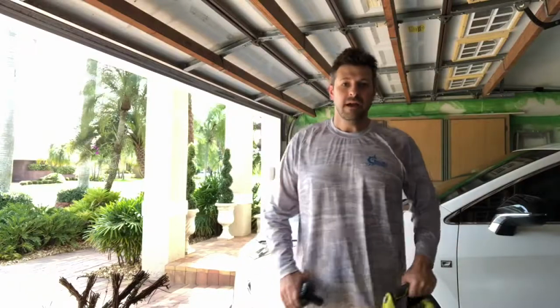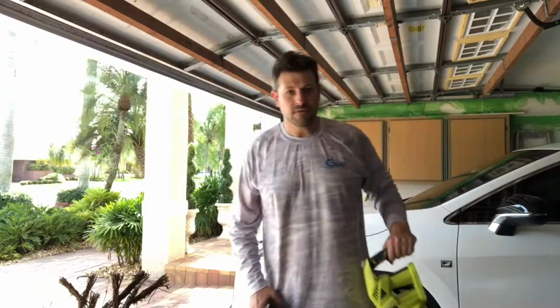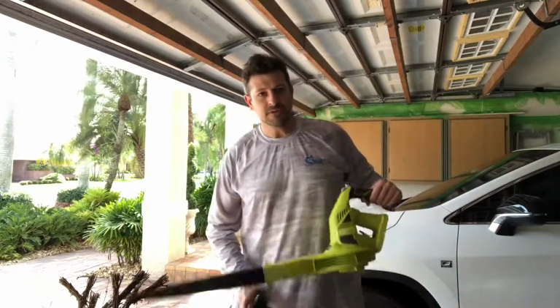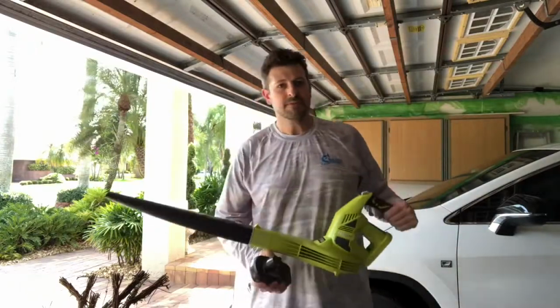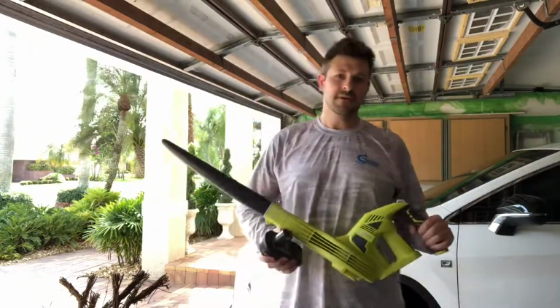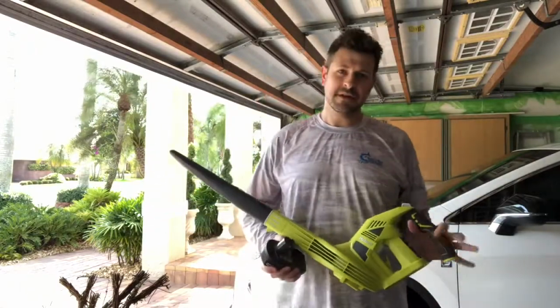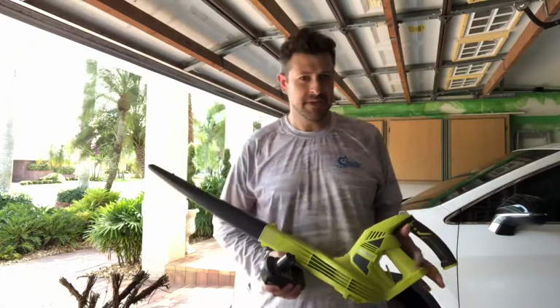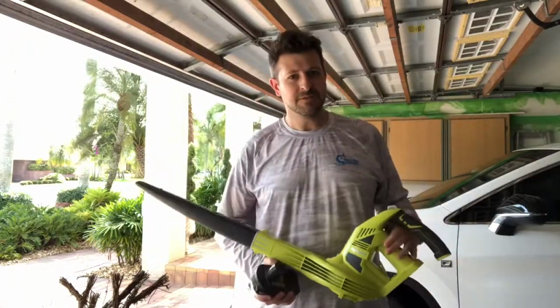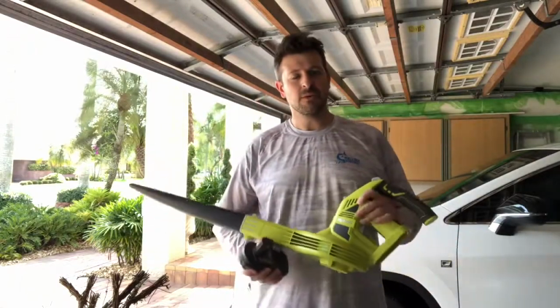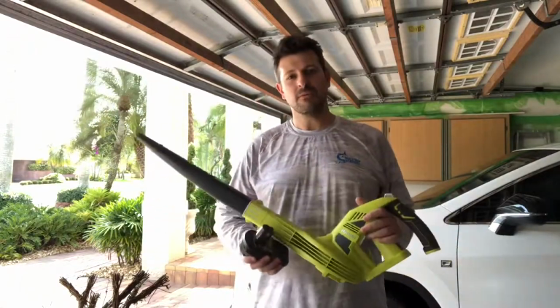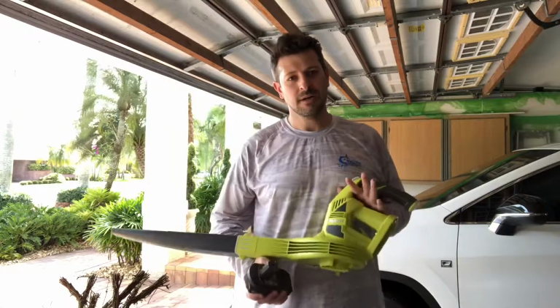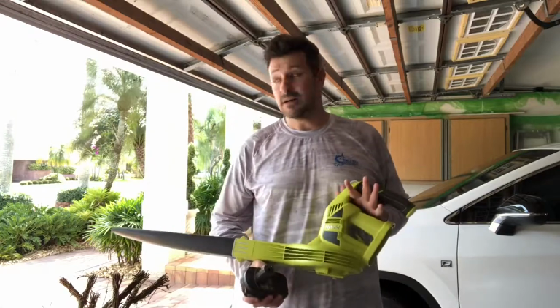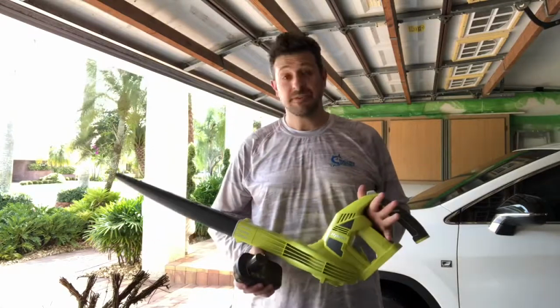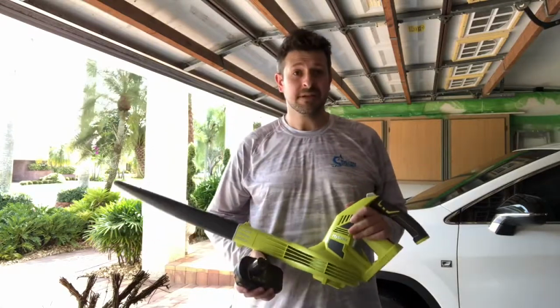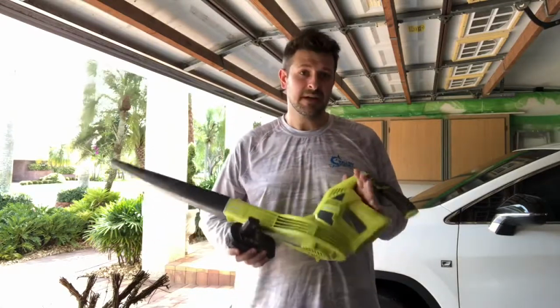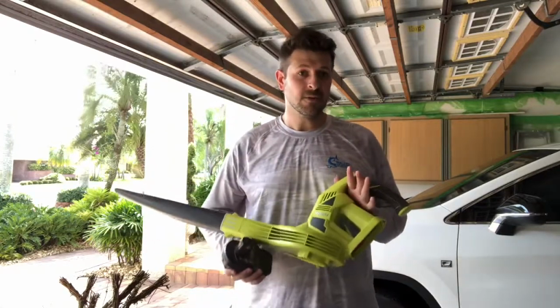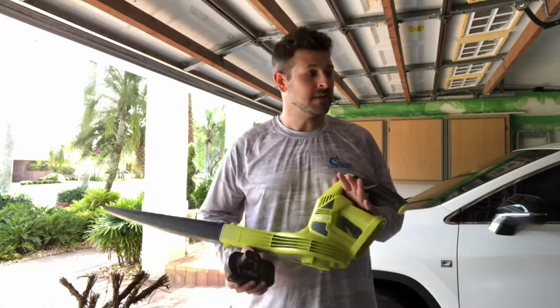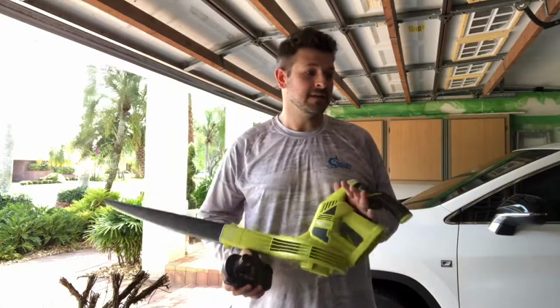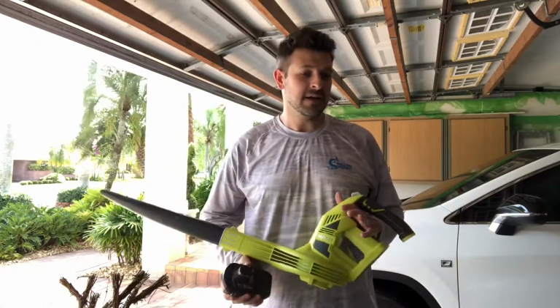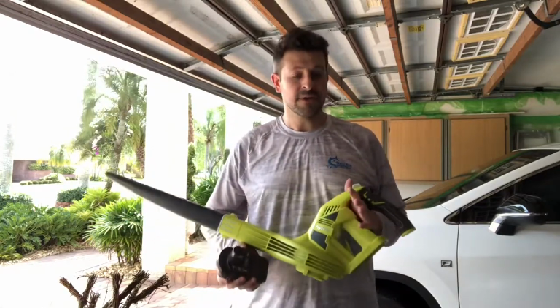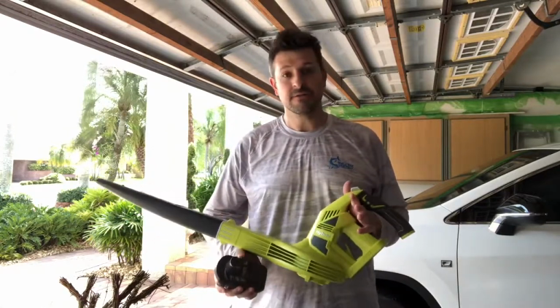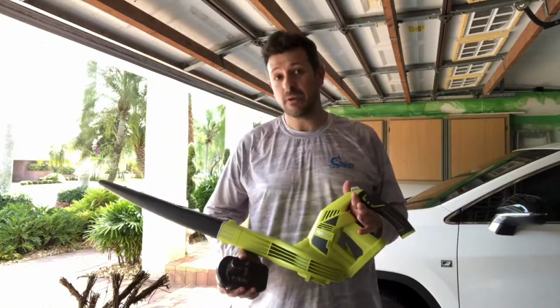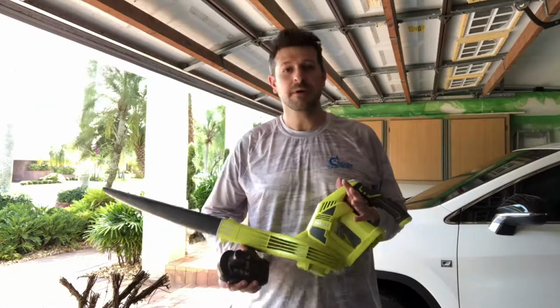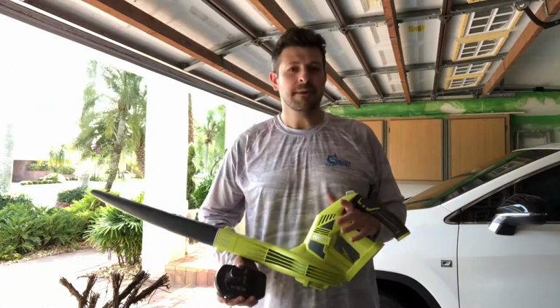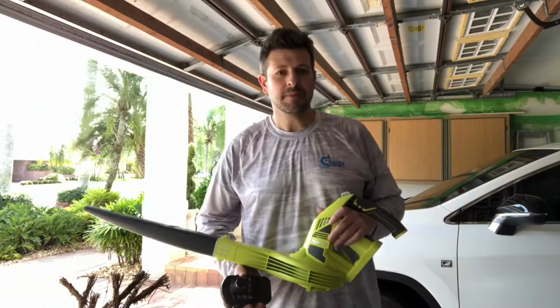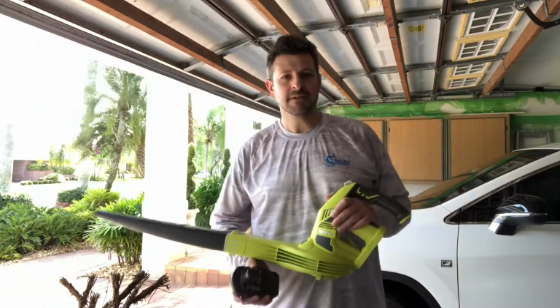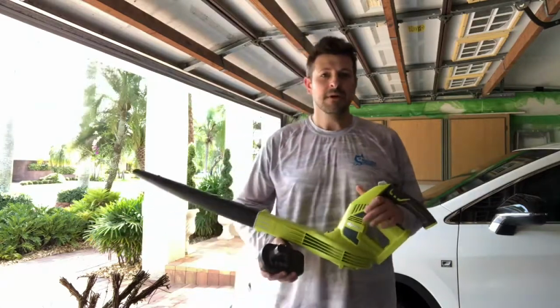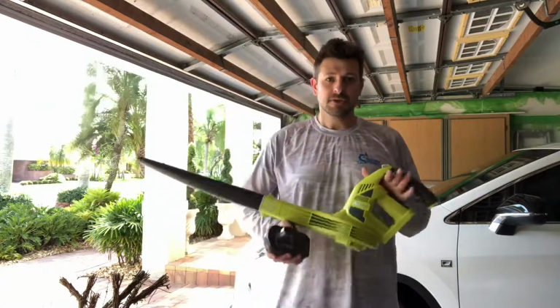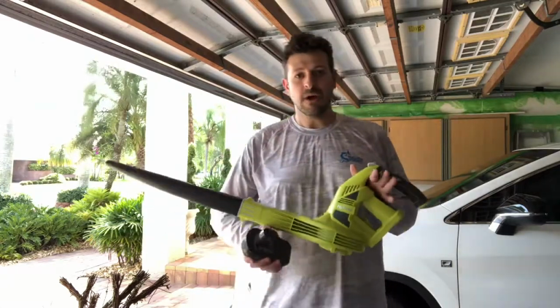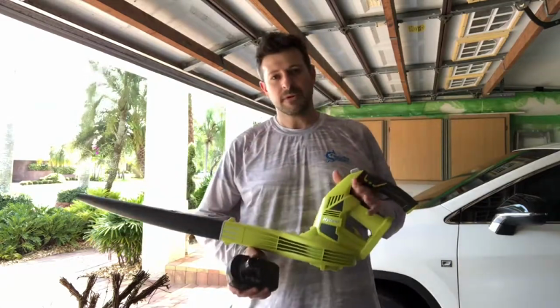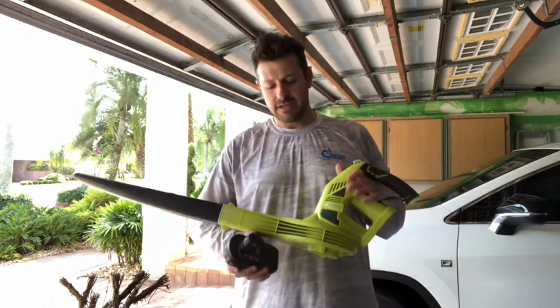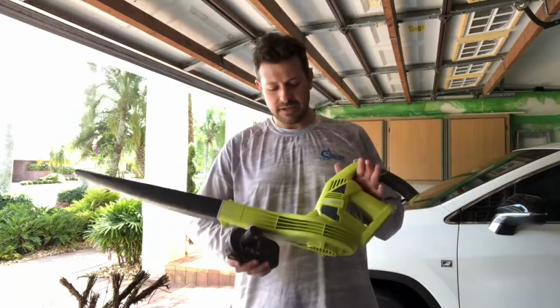Hey everyone, welcome to another episode of Gear Guide for Men. It has been quite a little while. The reason for that is I had a little one, and I don't know if you guys are aware, but babies take up a lot of your time. I'll be quick today.